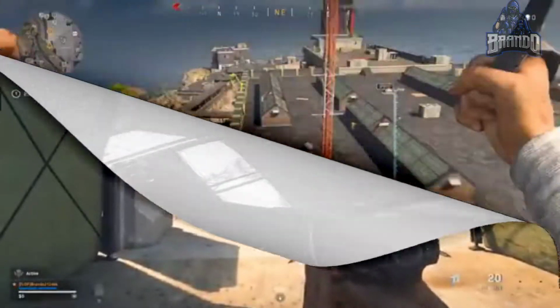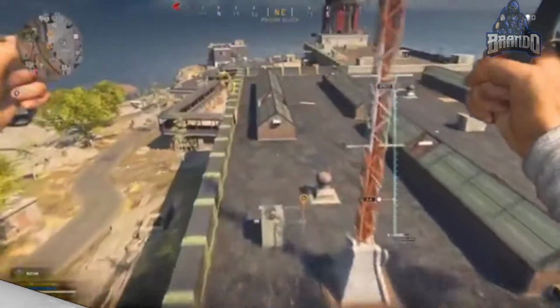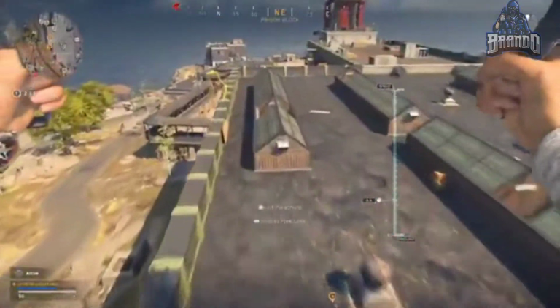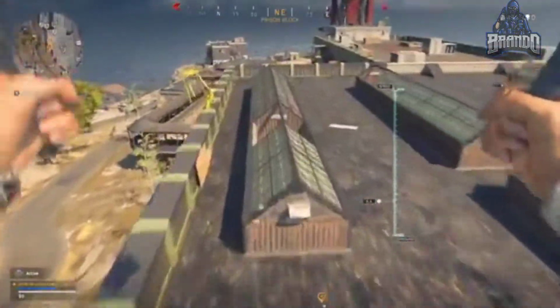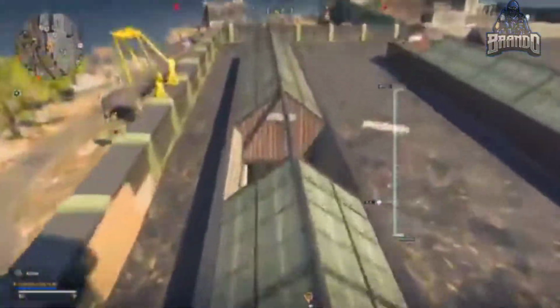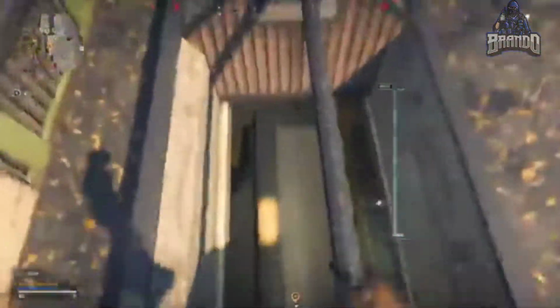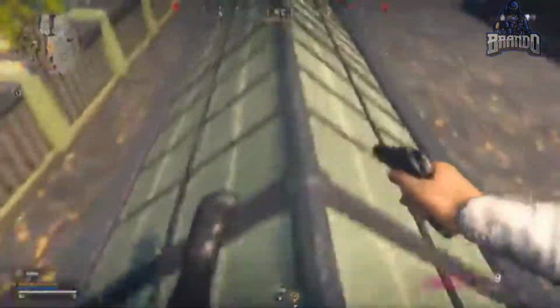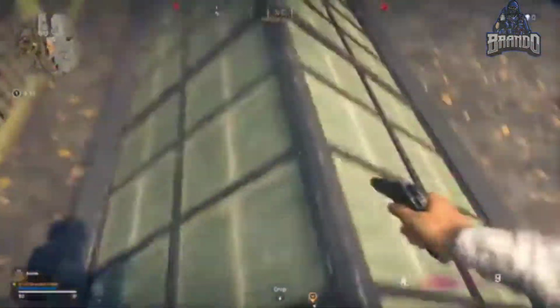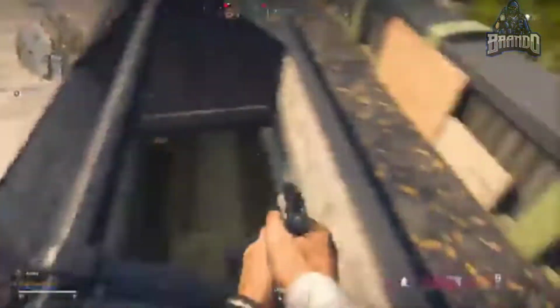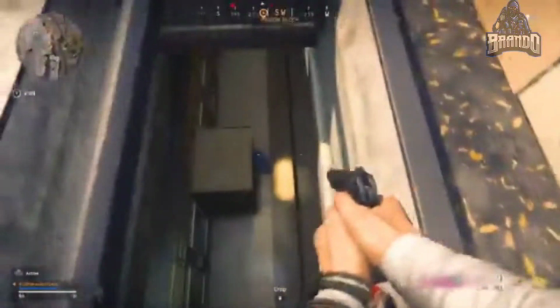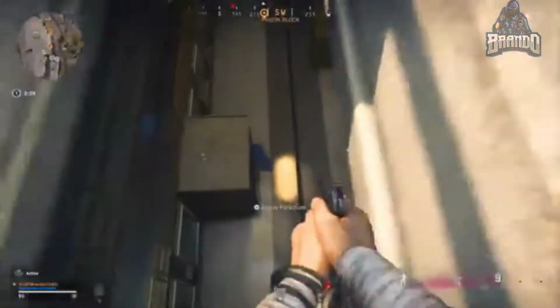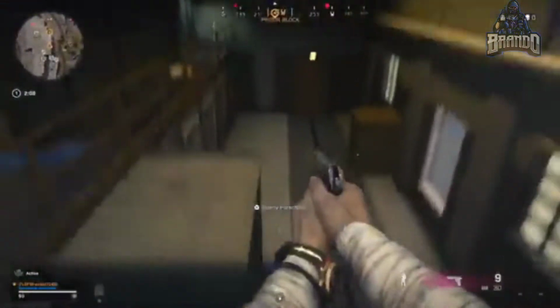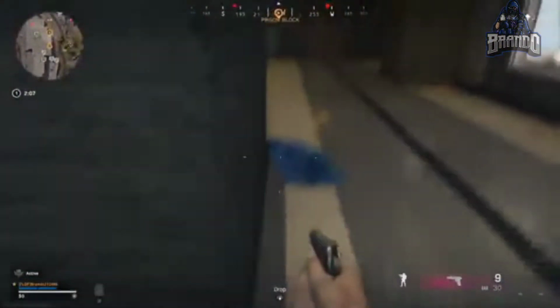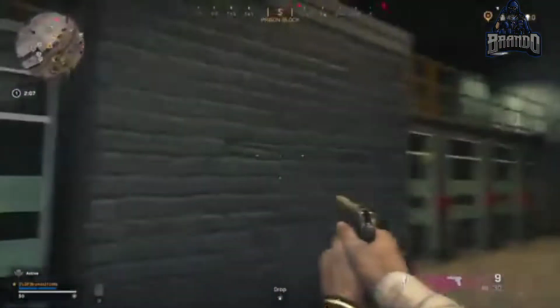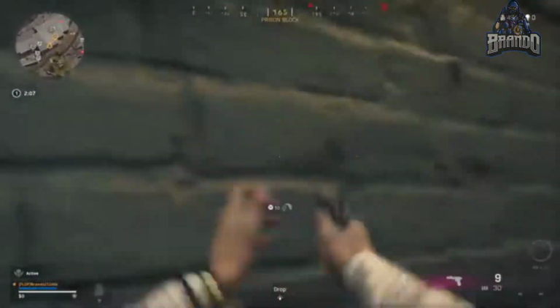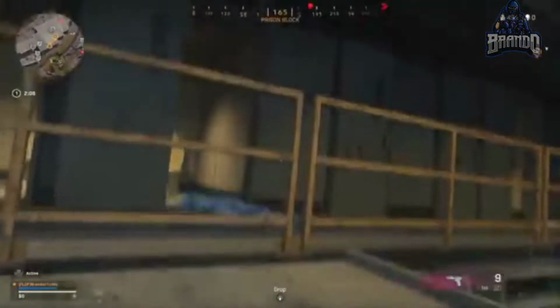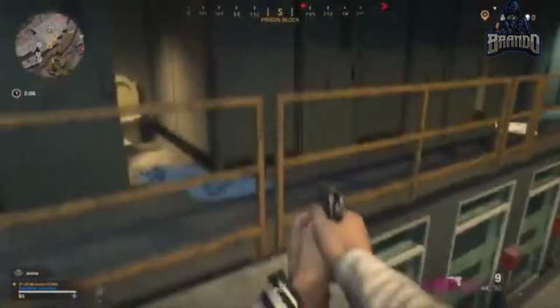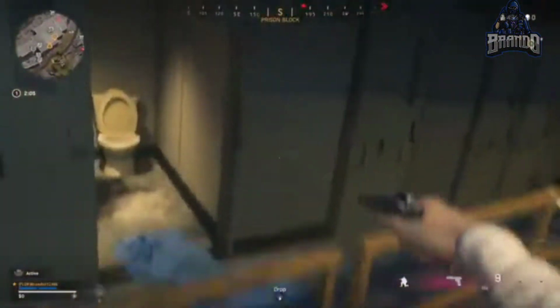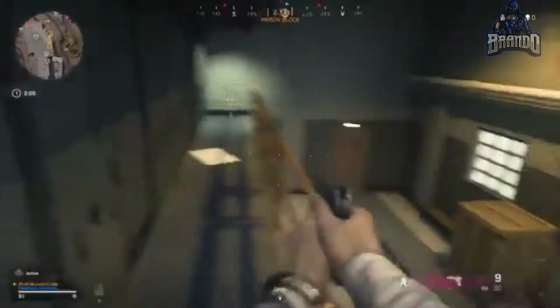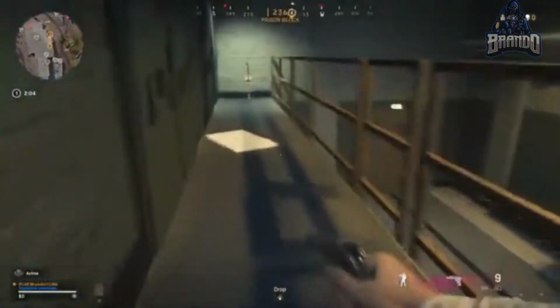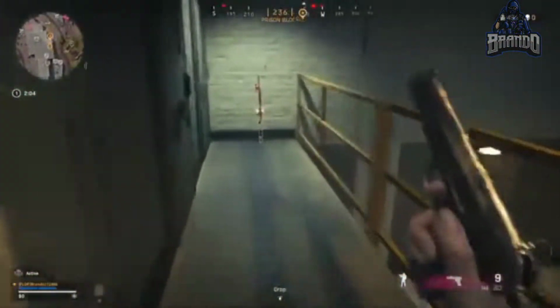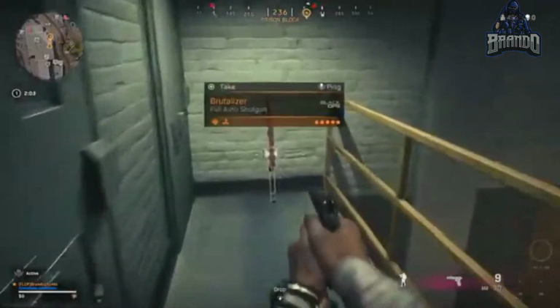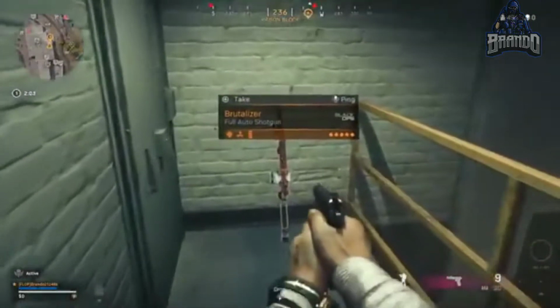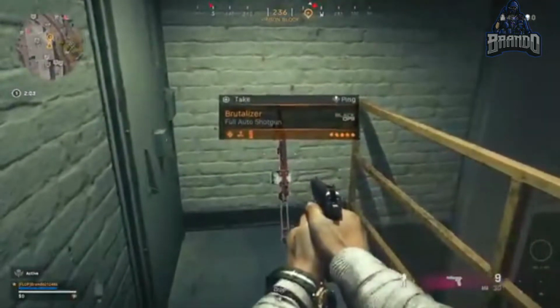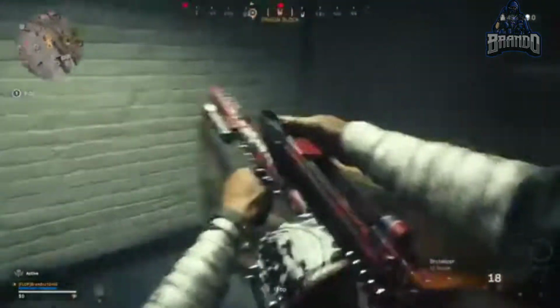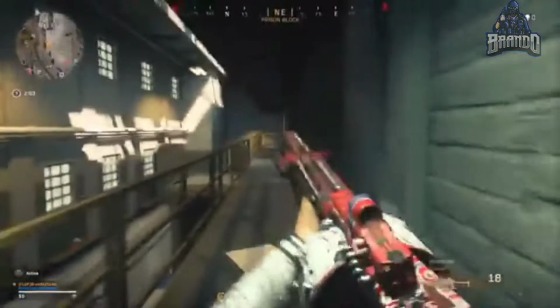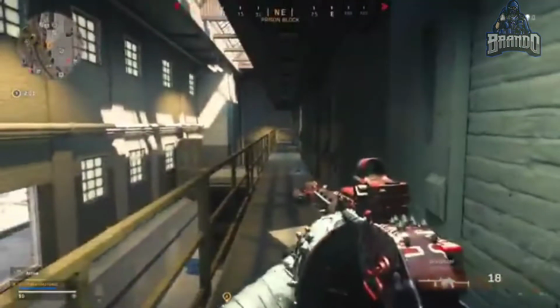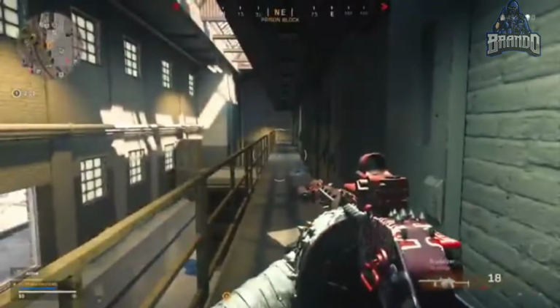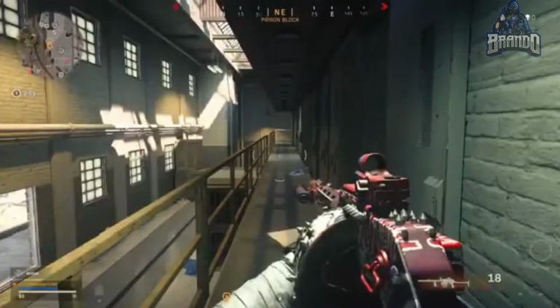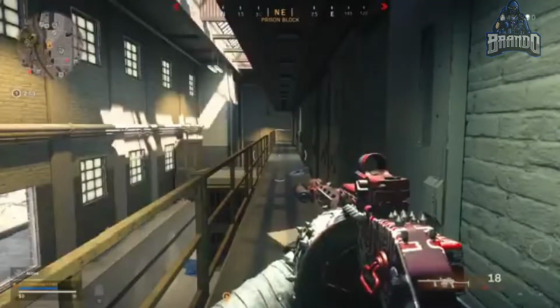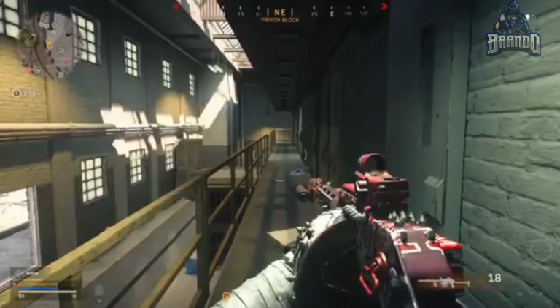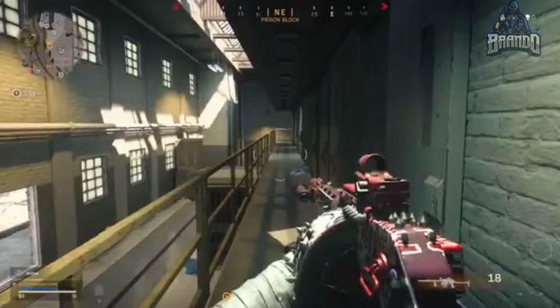The next location is the prison. Jump down on this area right here, jump up, and you'll find the Brutalizer blueprint for the Street Sweeper shotgun — it is pretty gnarly as well.